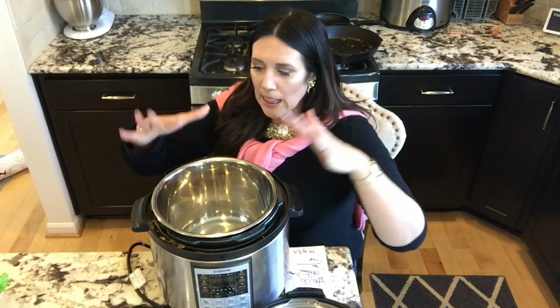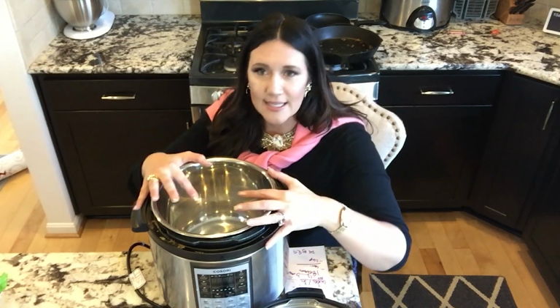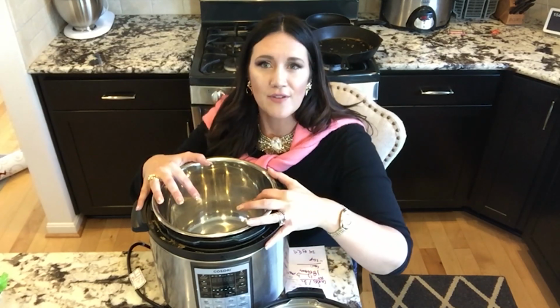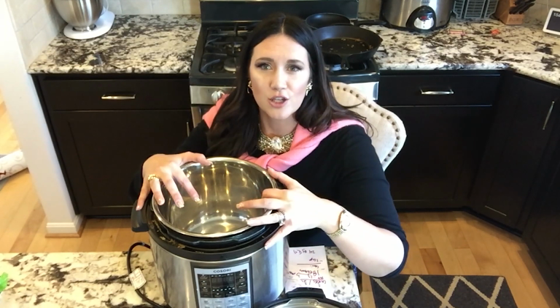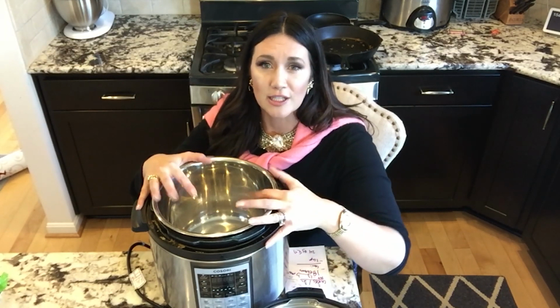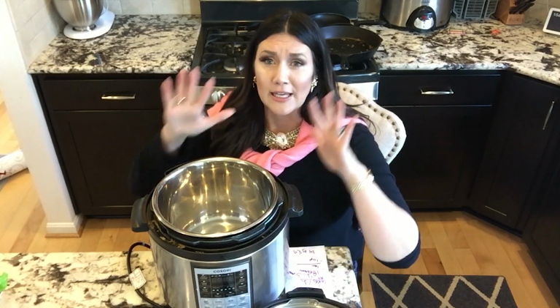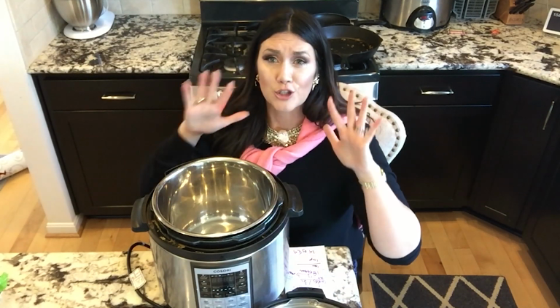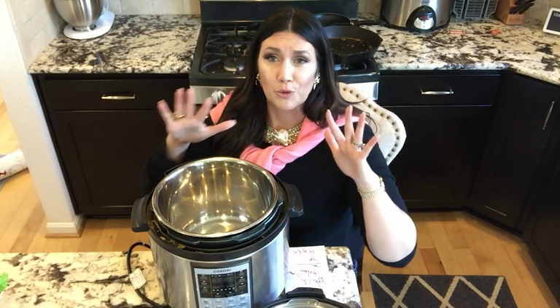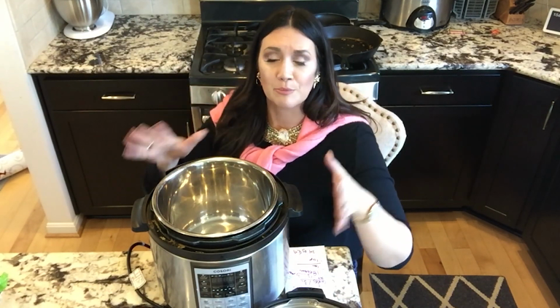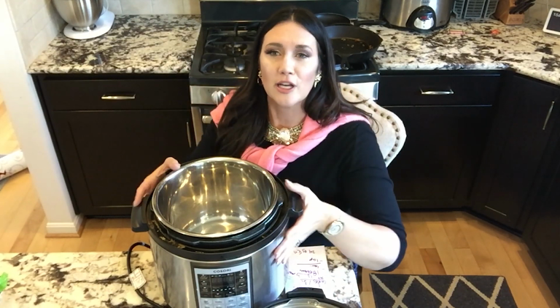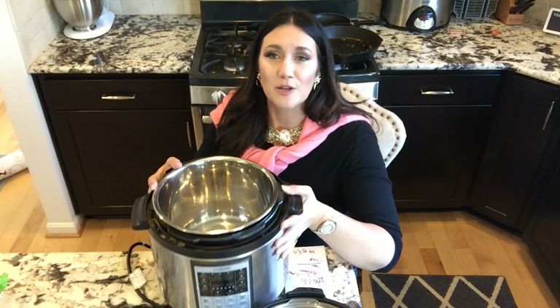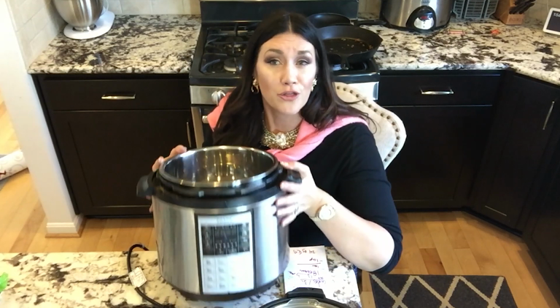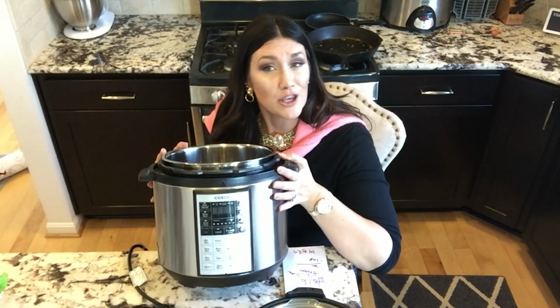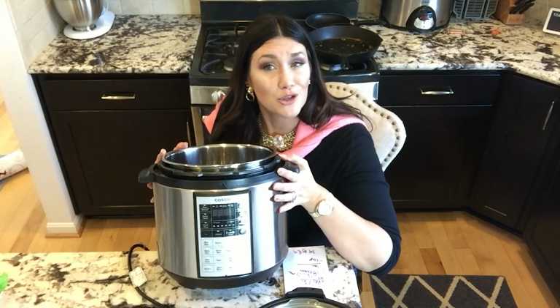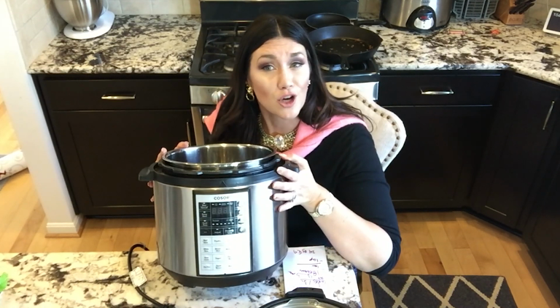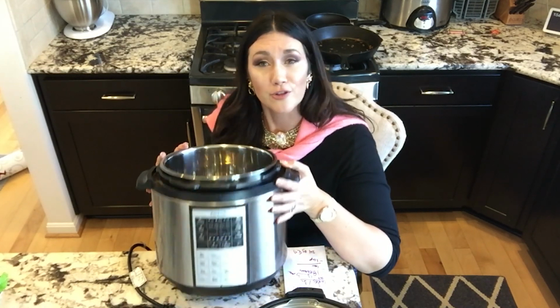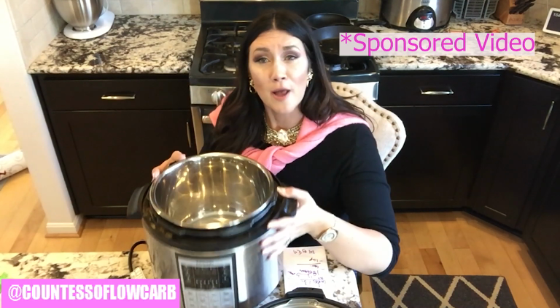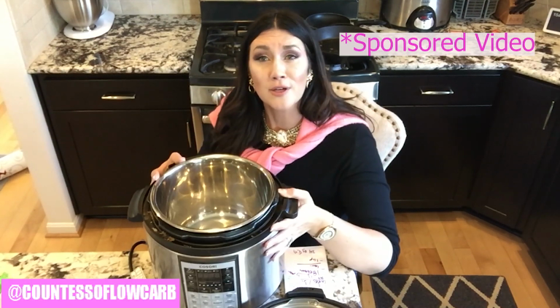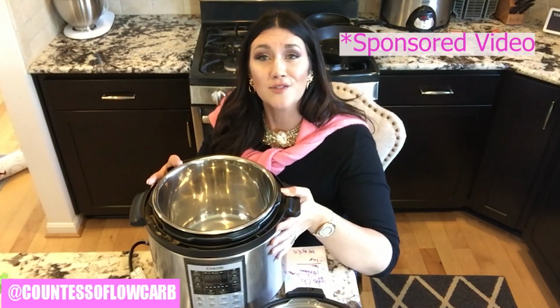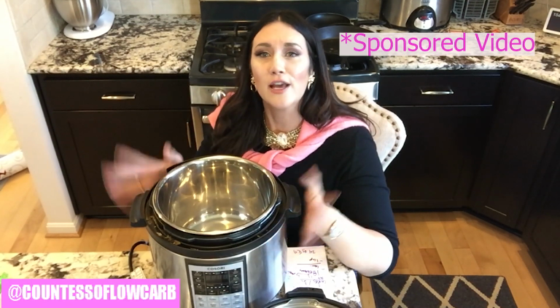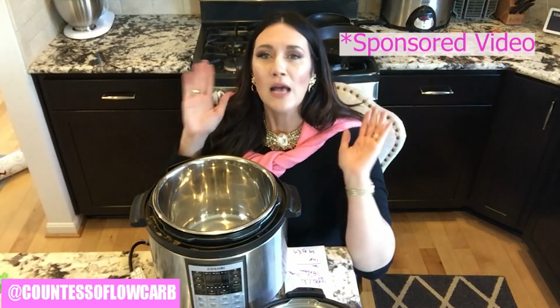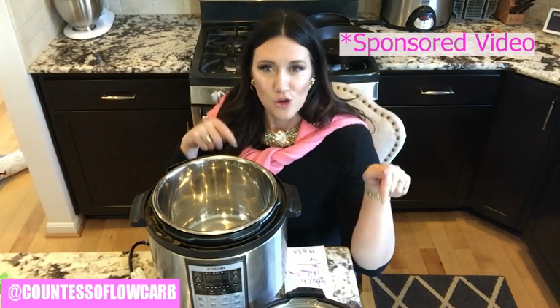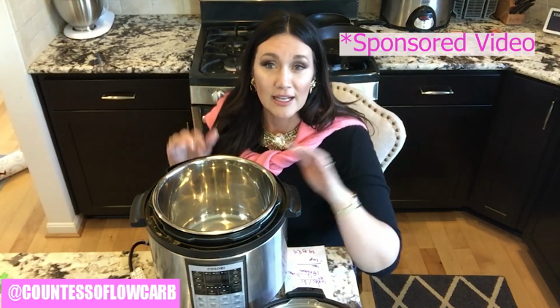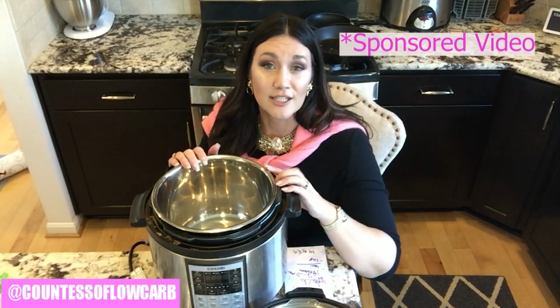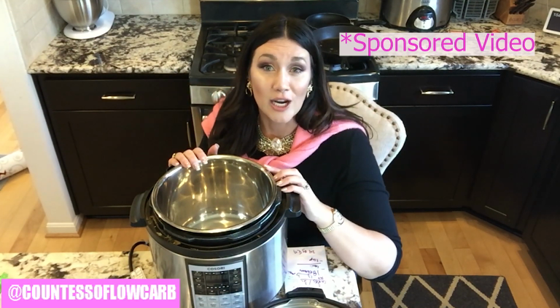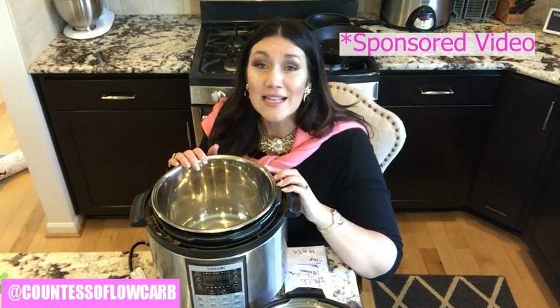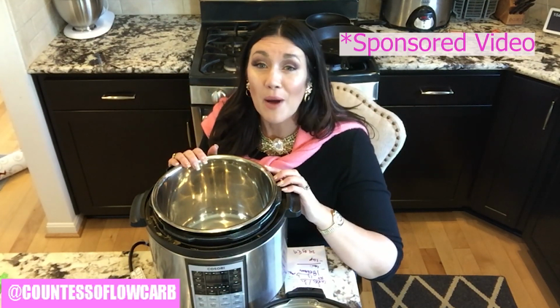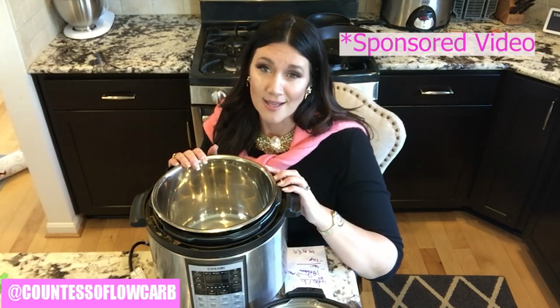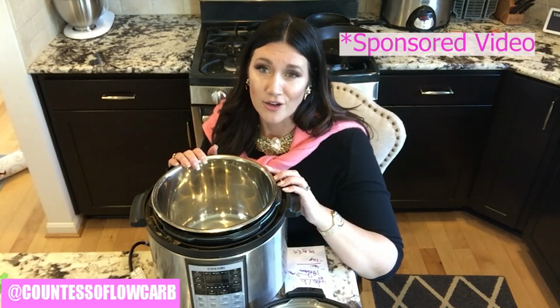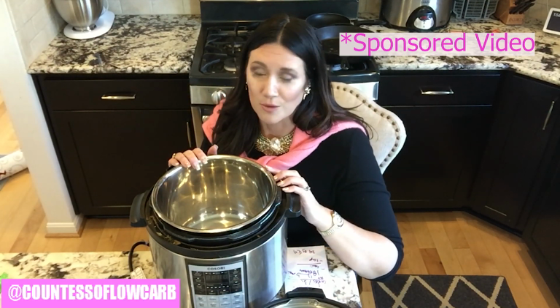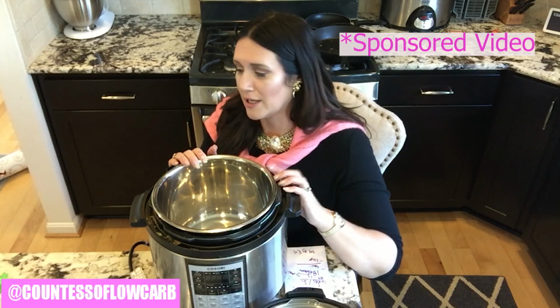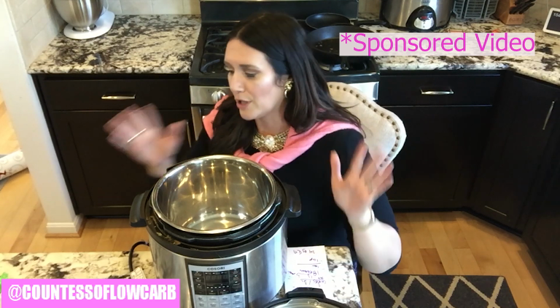Let's dive into this recipe — it's super simple. A special thank you to Kasari for sponsoring this video. You can get a Kasari Instant Pot down in the description link below.